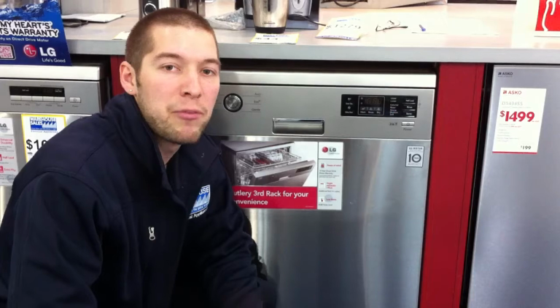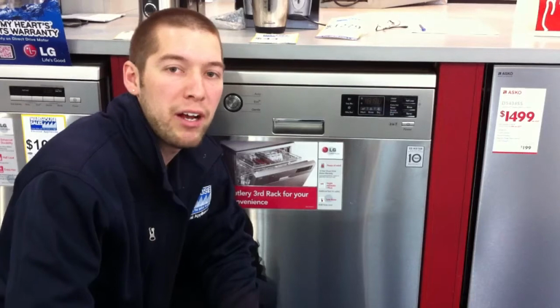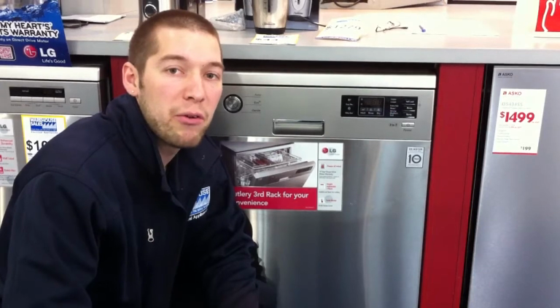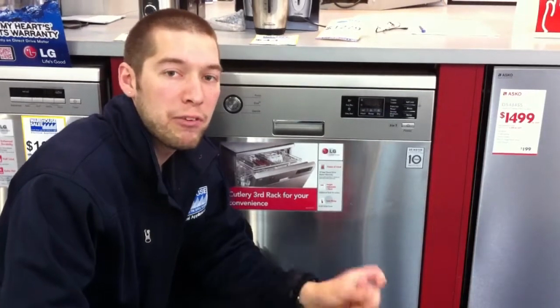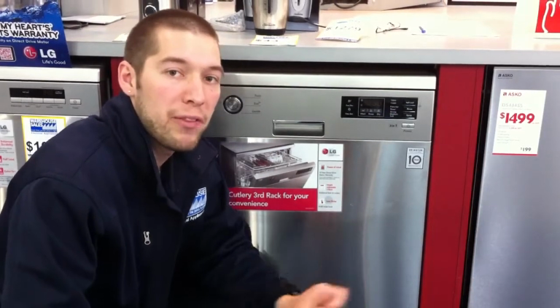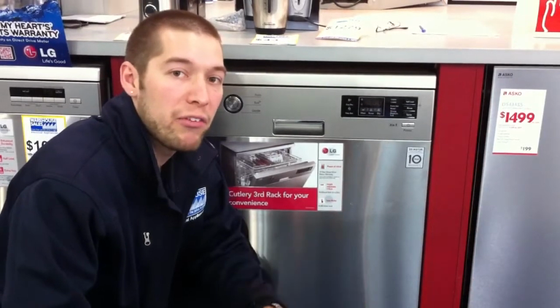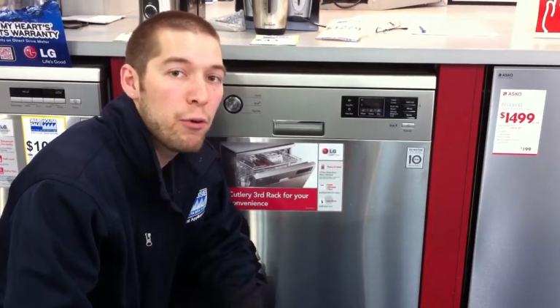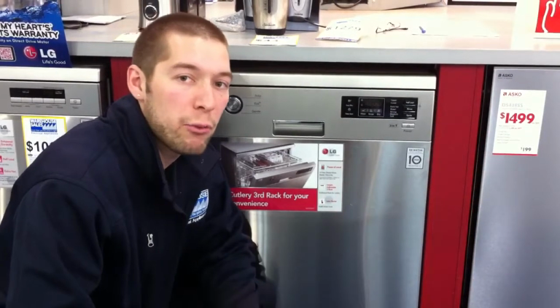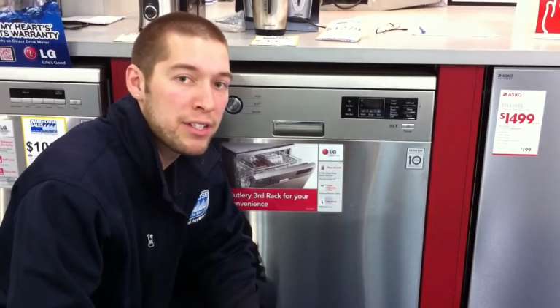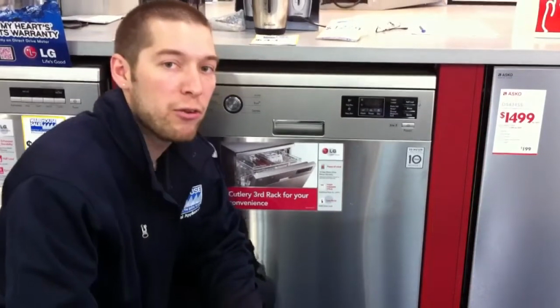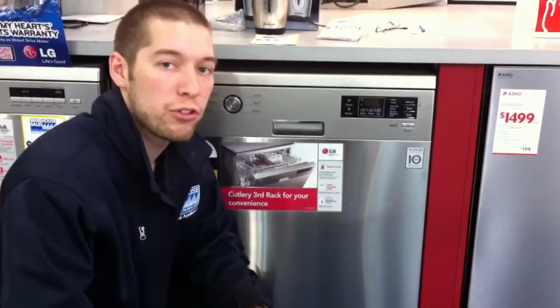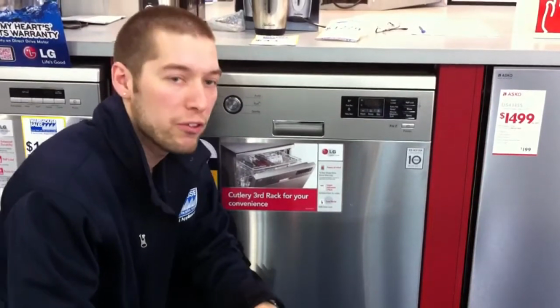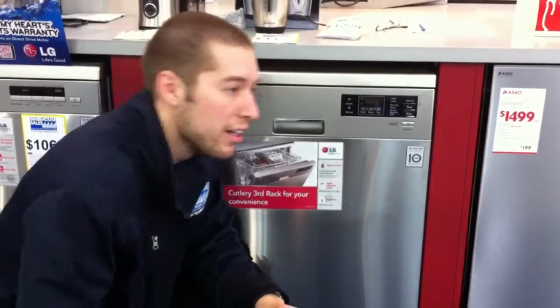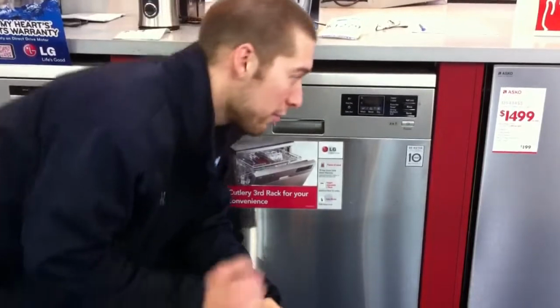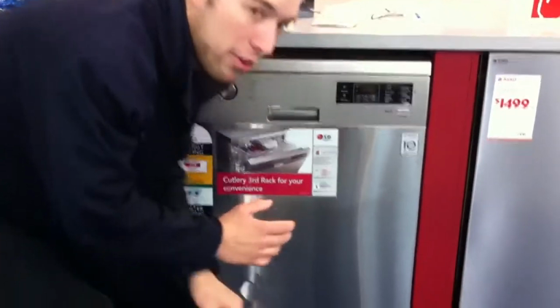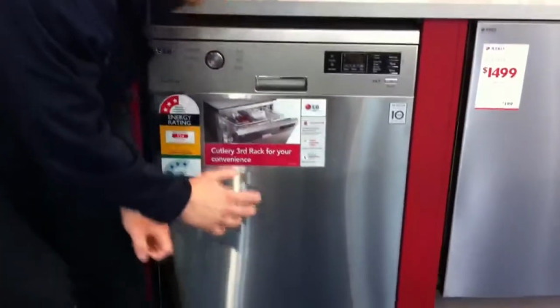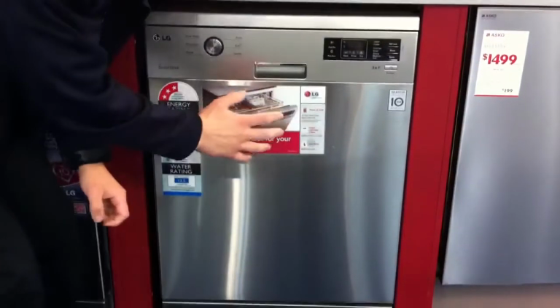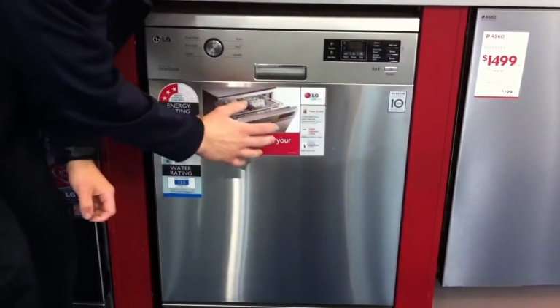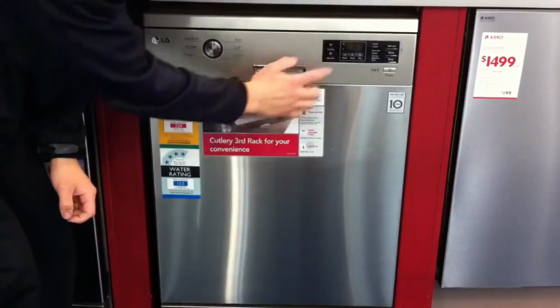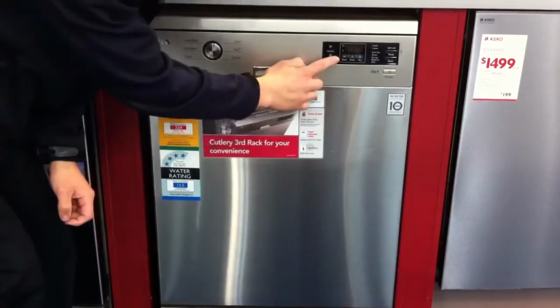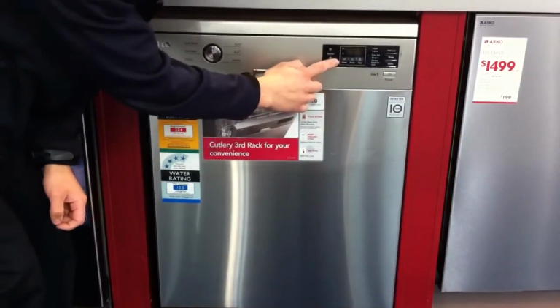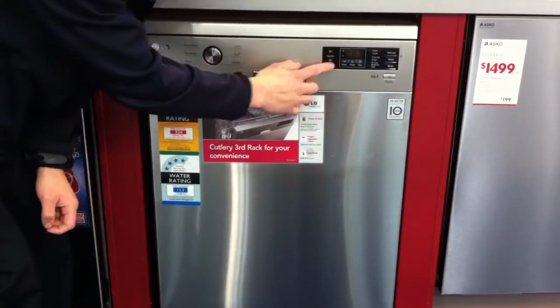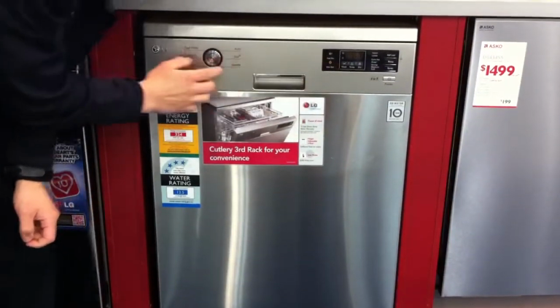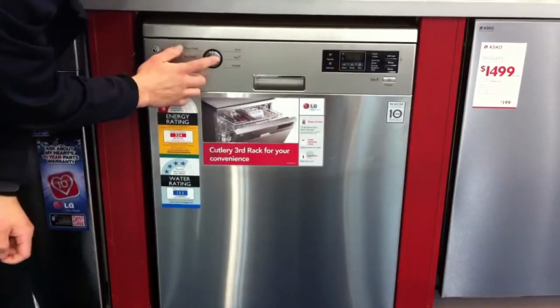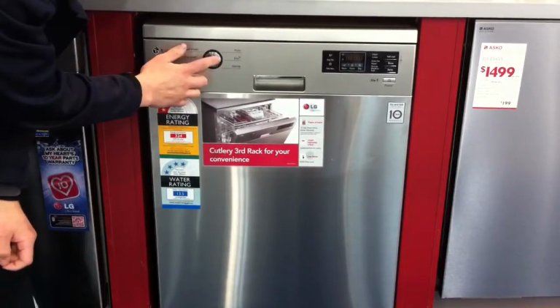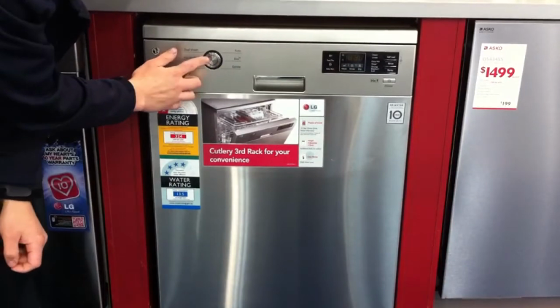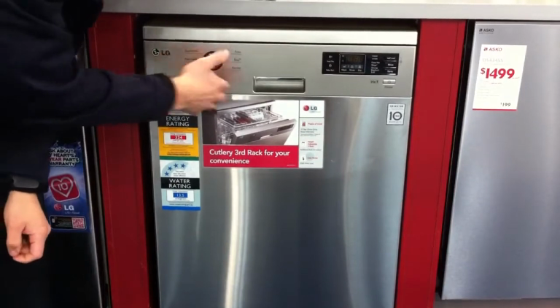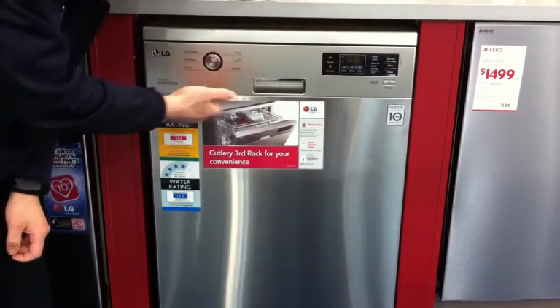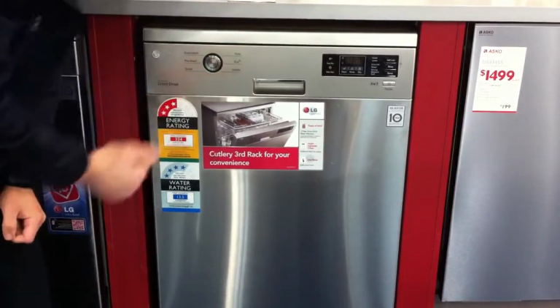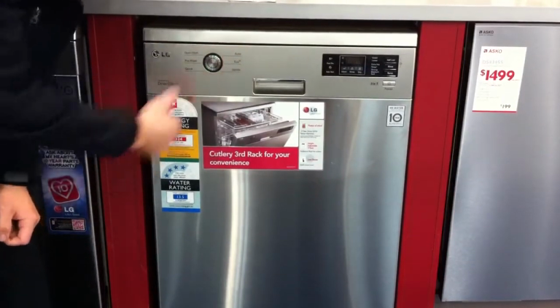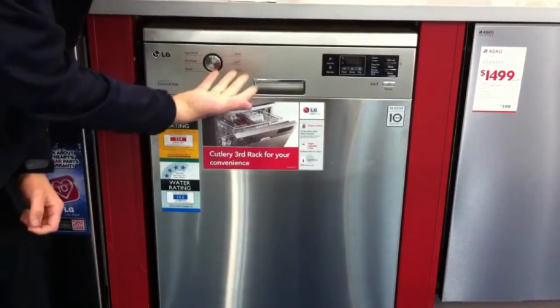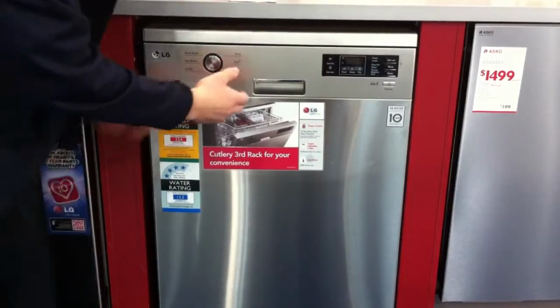Welcome to Warehouse Sales. Today we're talking about the LD1421T2 Dishwasher from LG. It's a very good dishwasher, very stylish, uses a digital display on the front, and has an easy push control here to choose between eco cycles and gentle cycles.